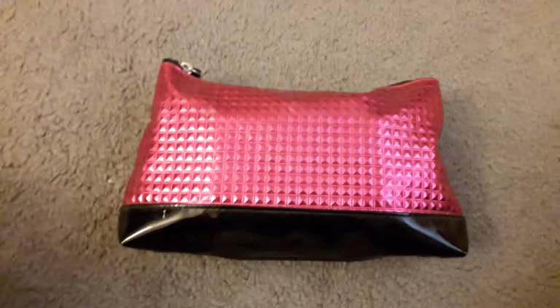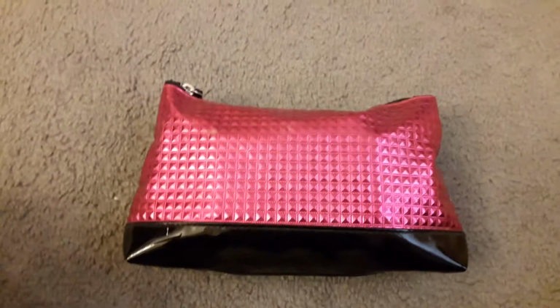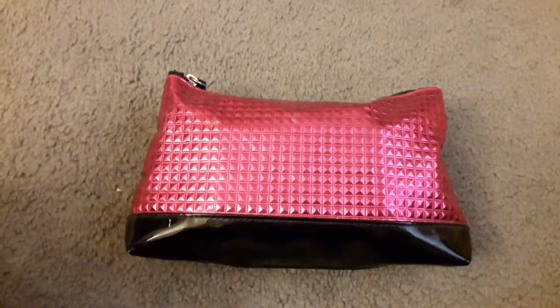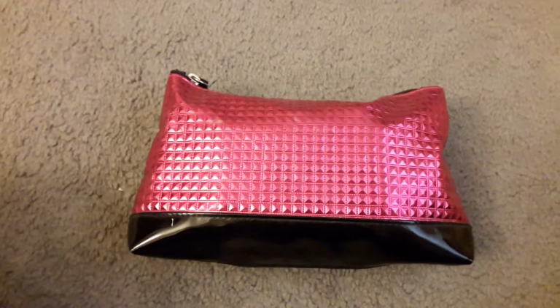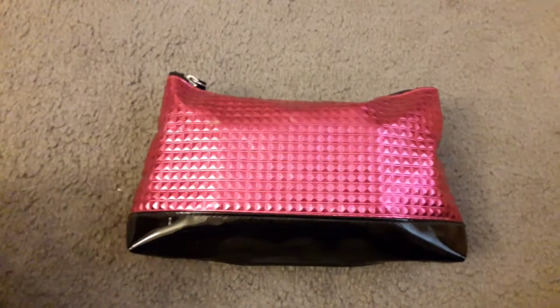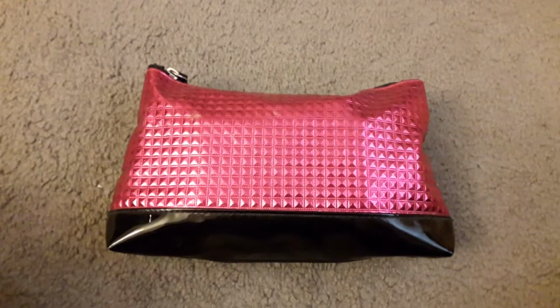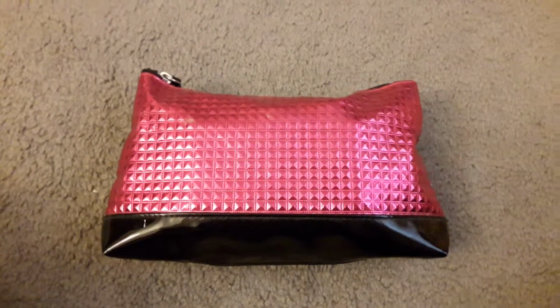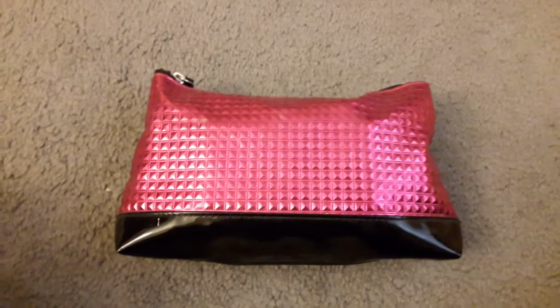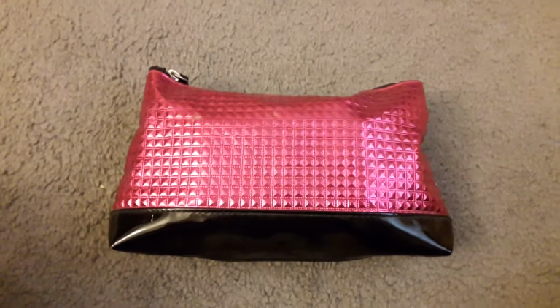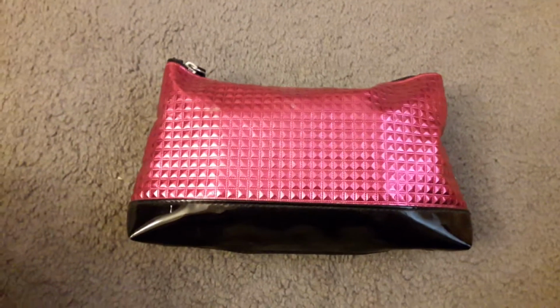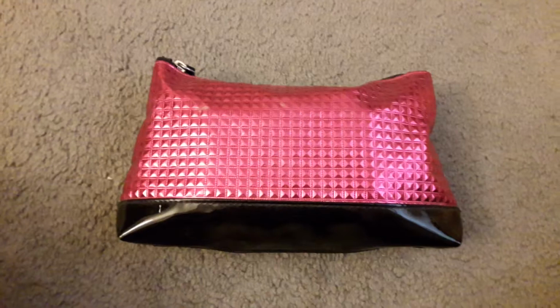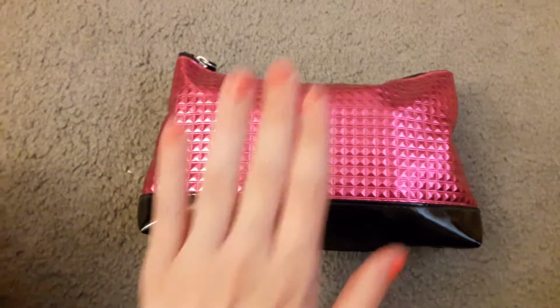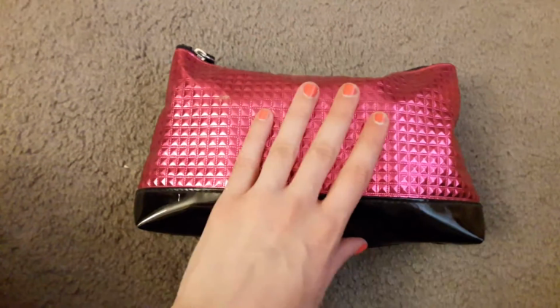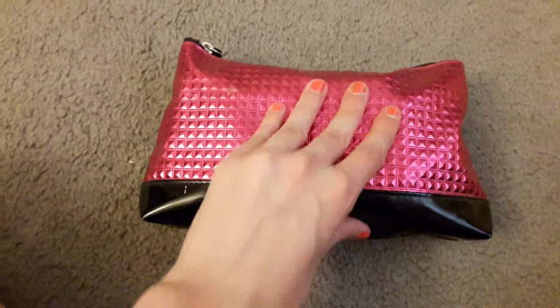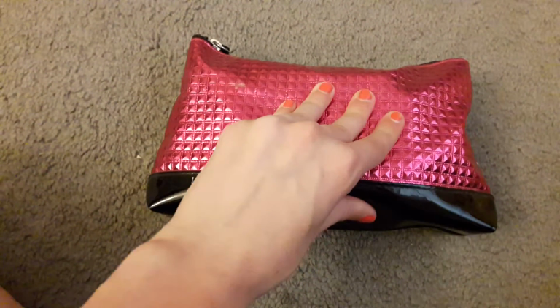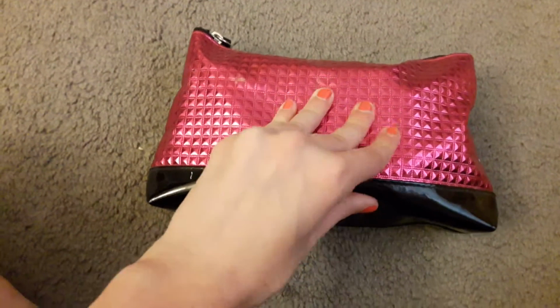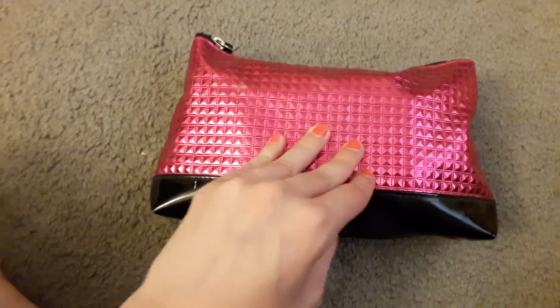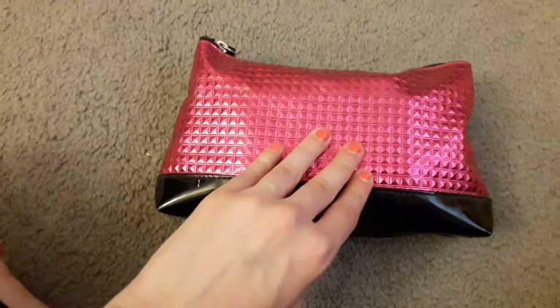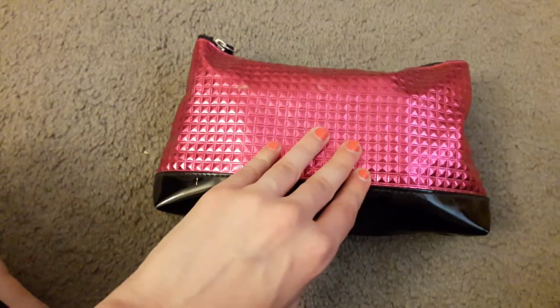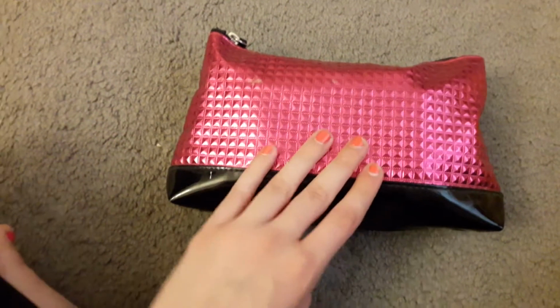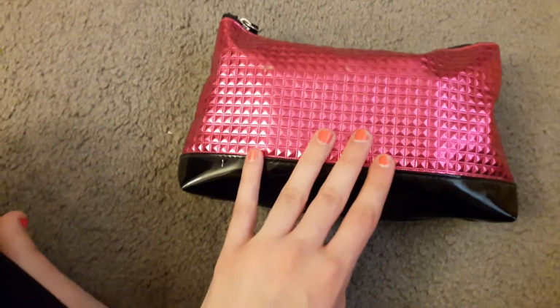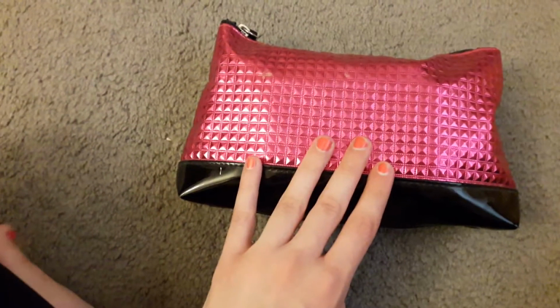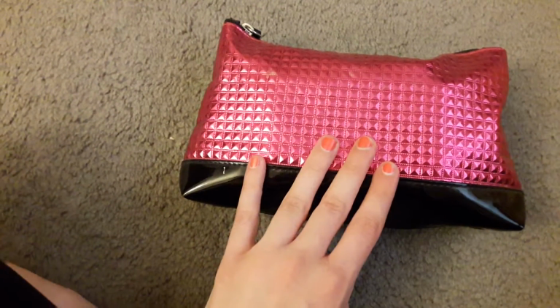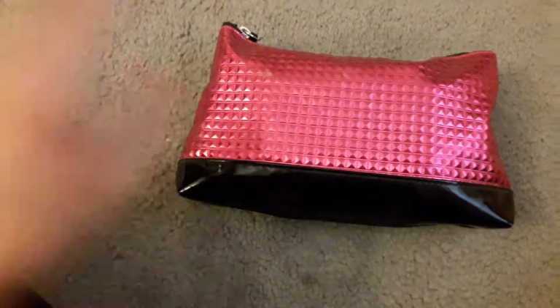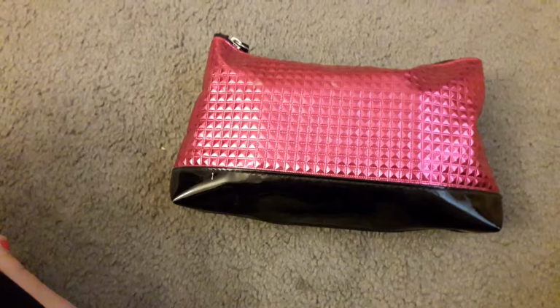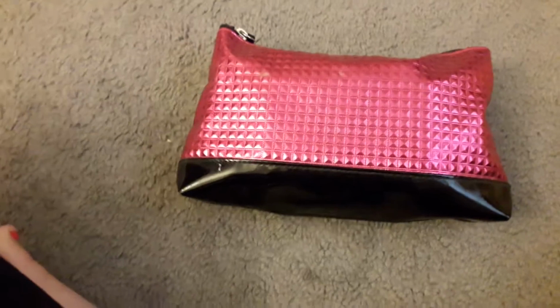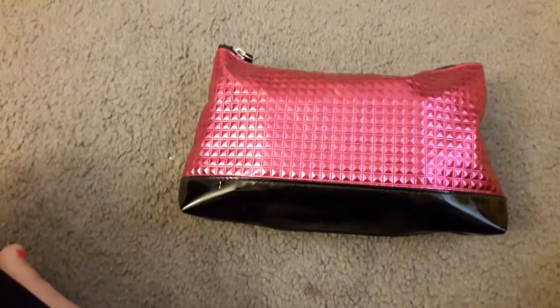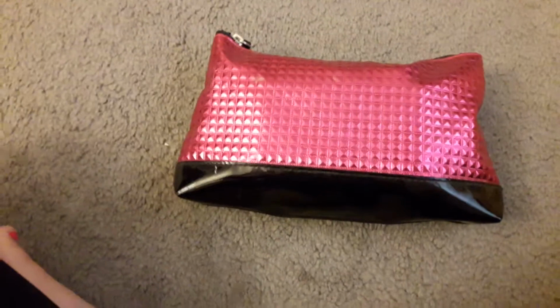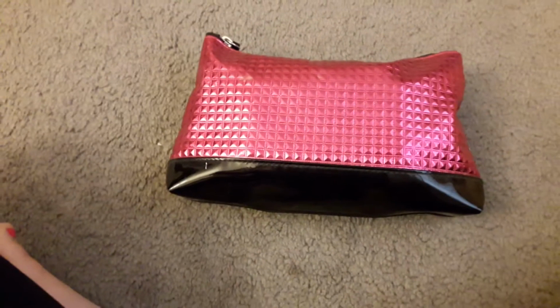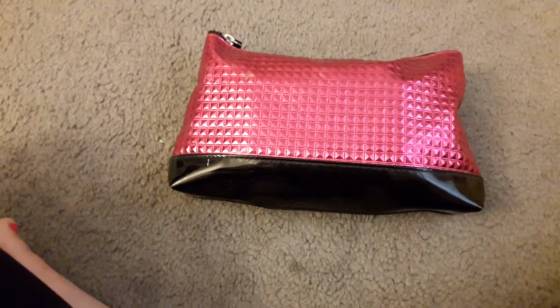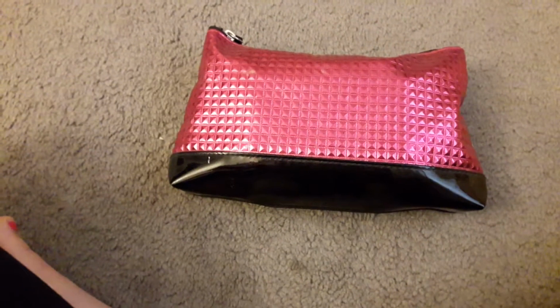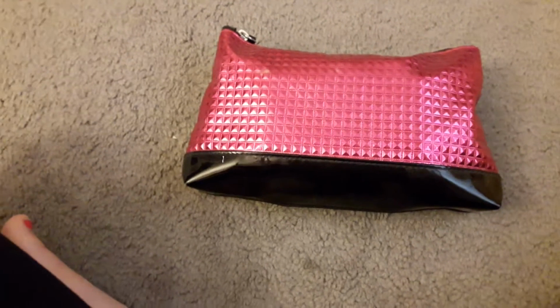Hey guys, it's Rachel, welcome back to my channel. For today's video, I'm going to be showing you what is inside of my makeup bag for the summertime. In my last makeup bag video I showed you guys a tan bag with sequences all over it.